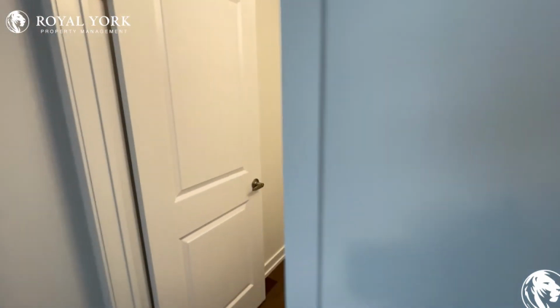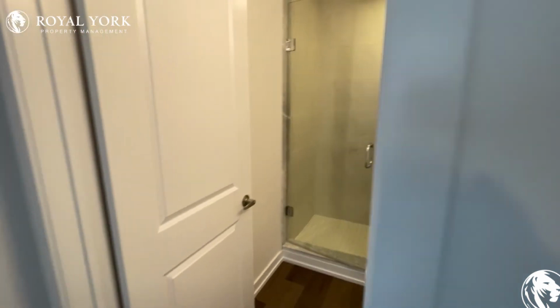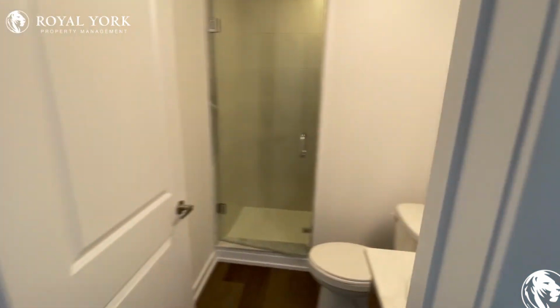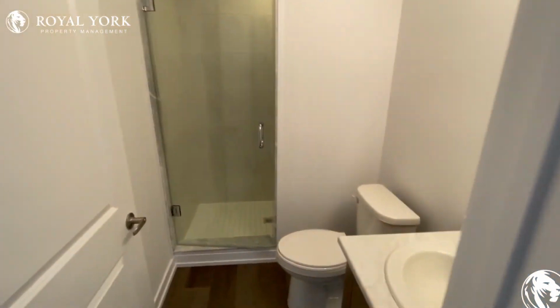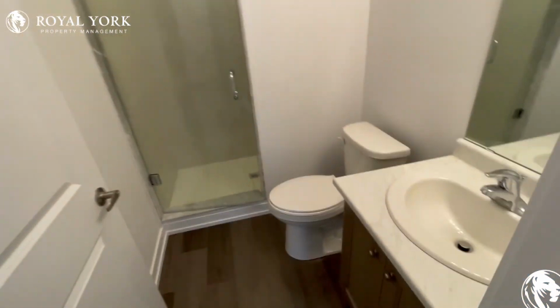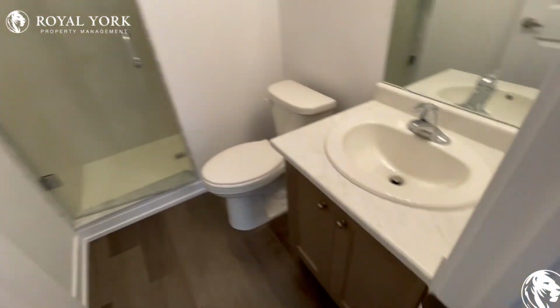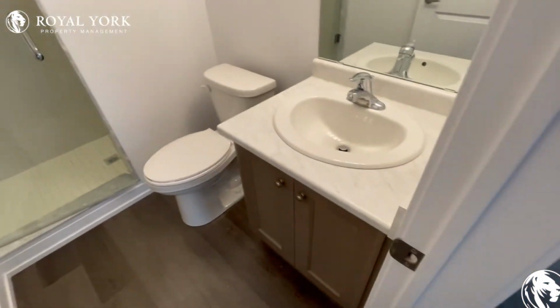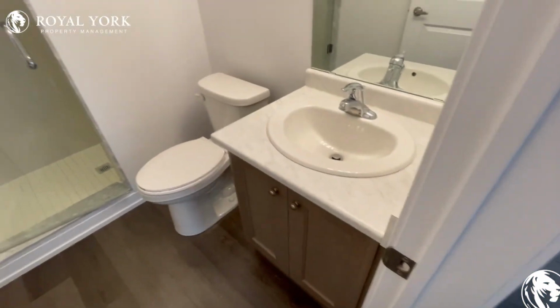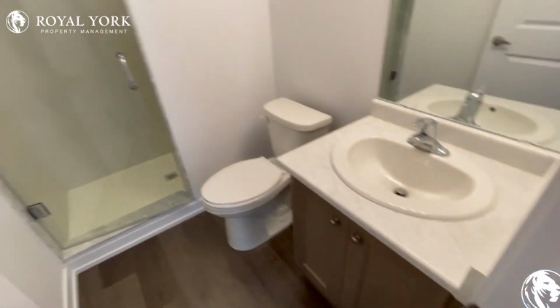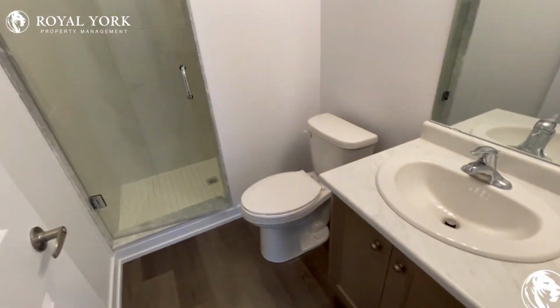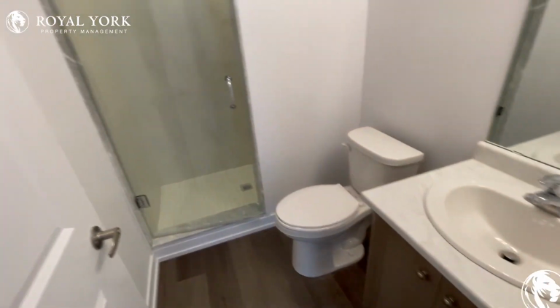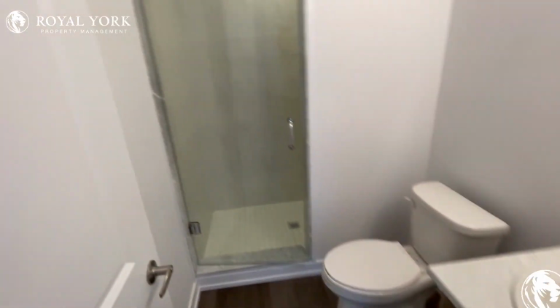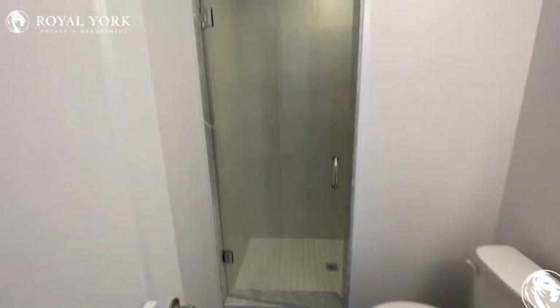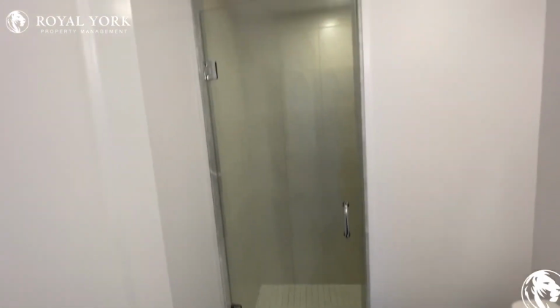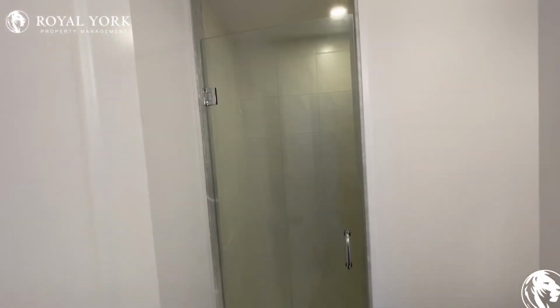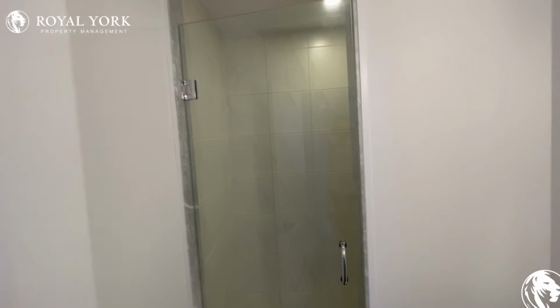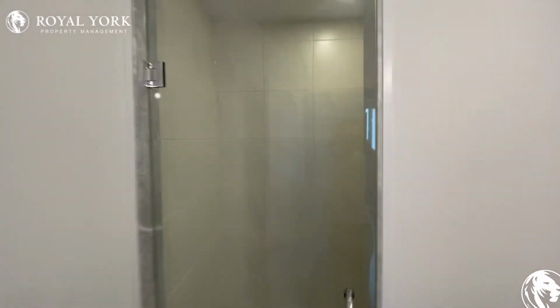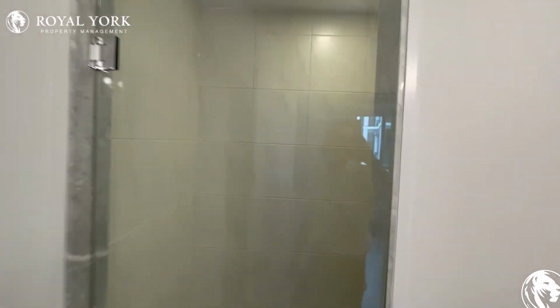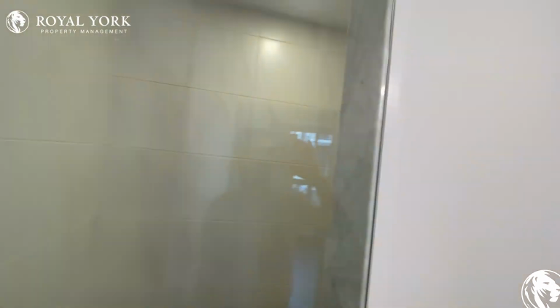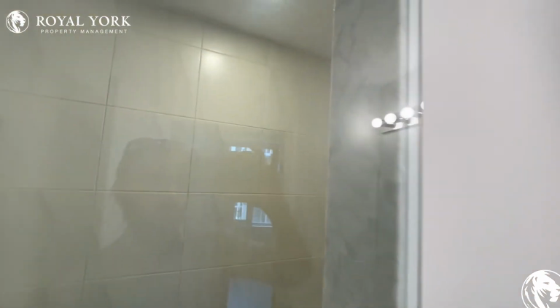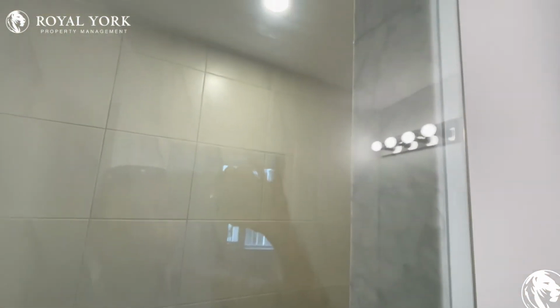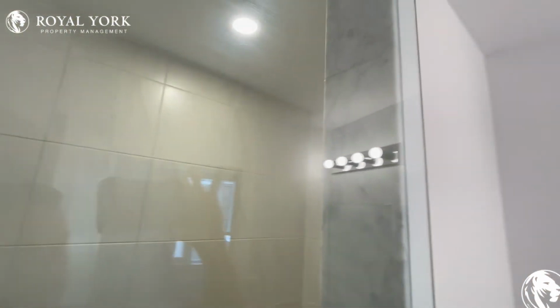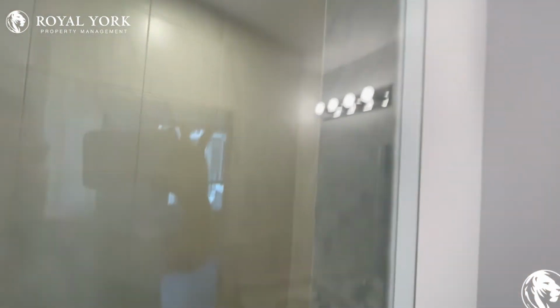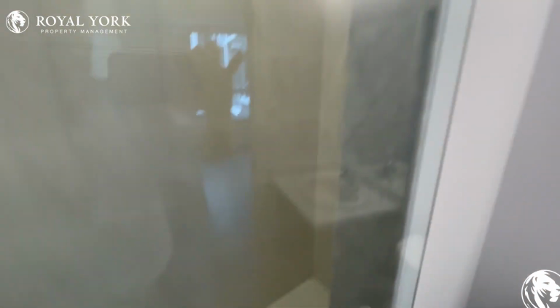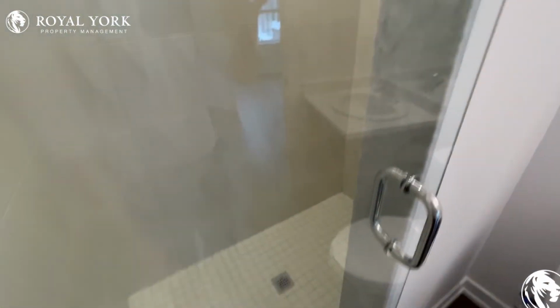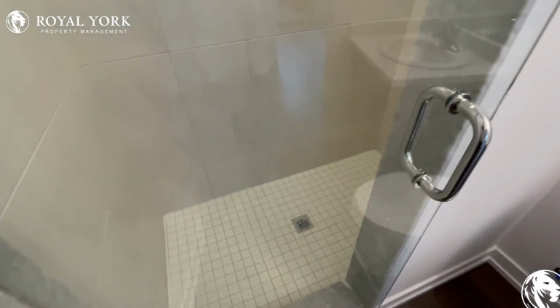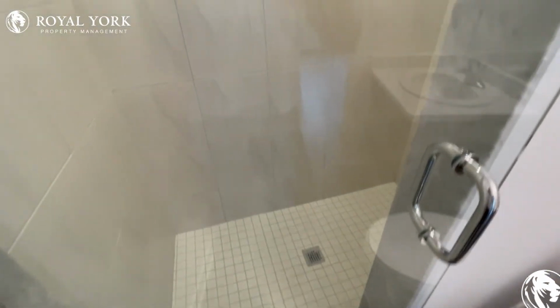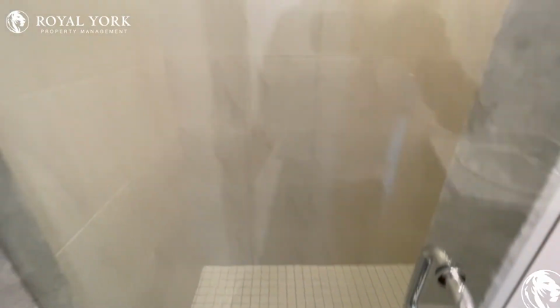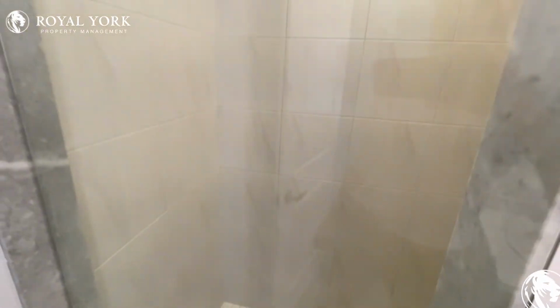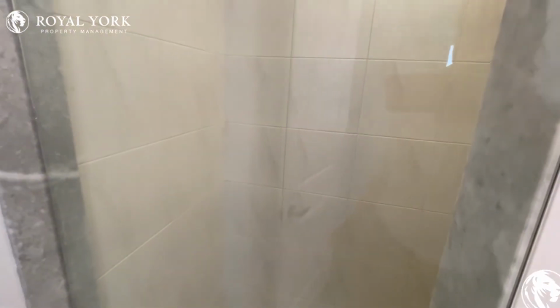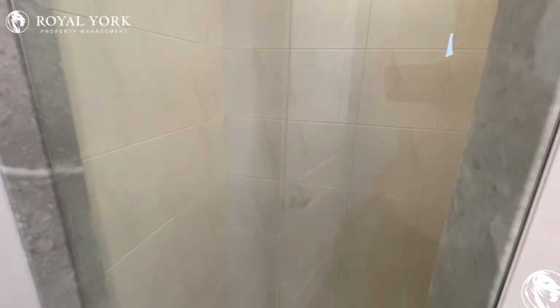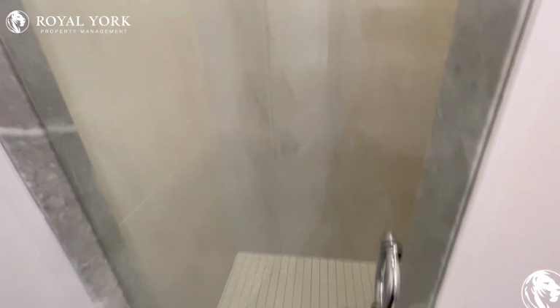And its own ensuite washroom — very clean and tidy. The shower element in here is very nice, very luxury feel.